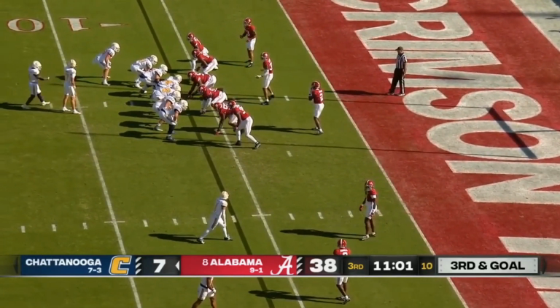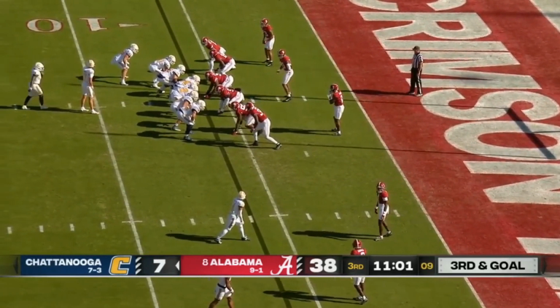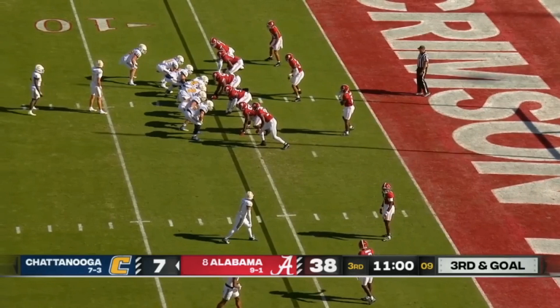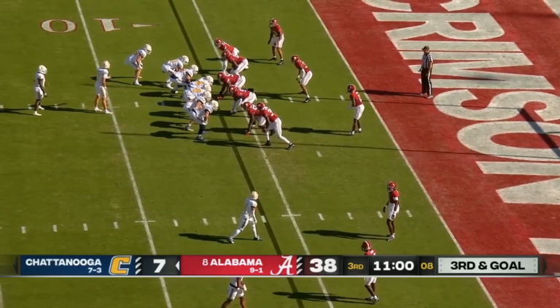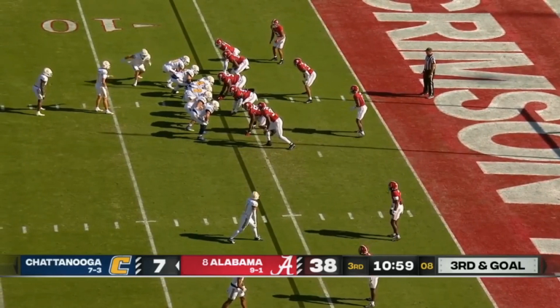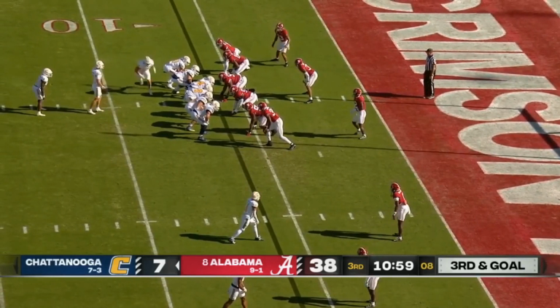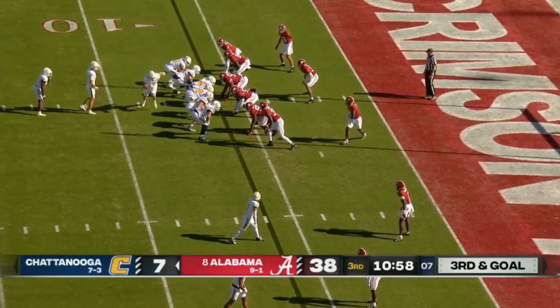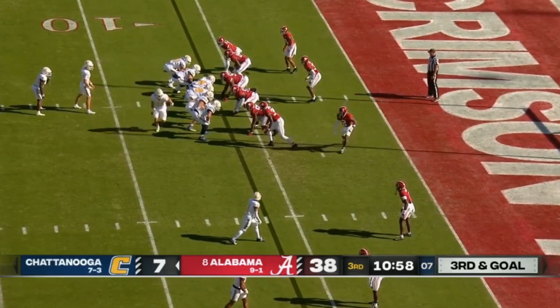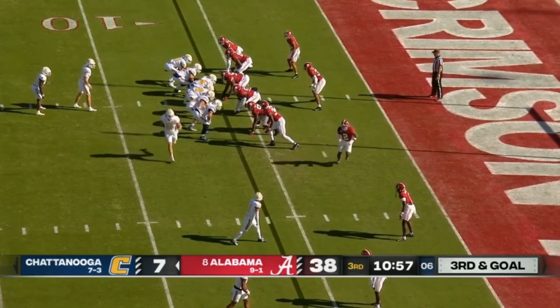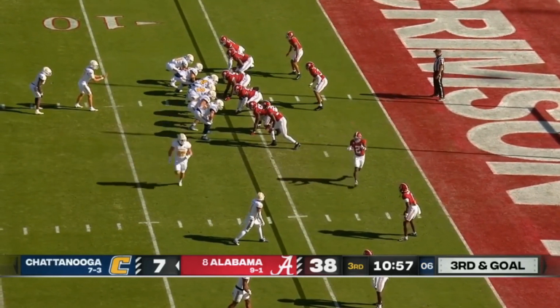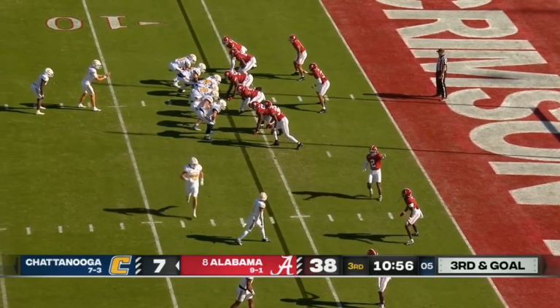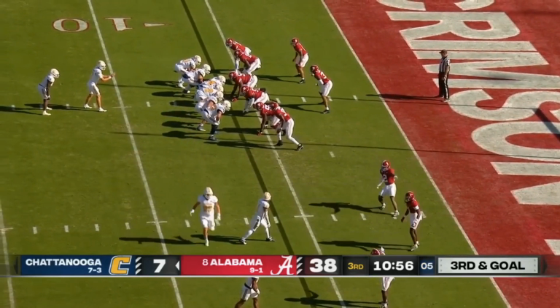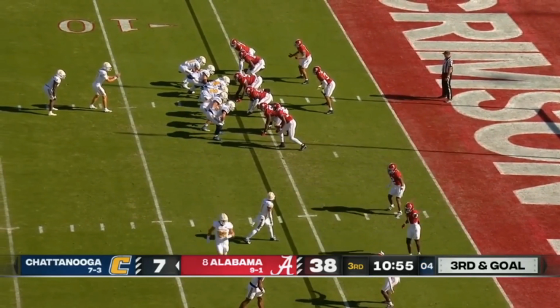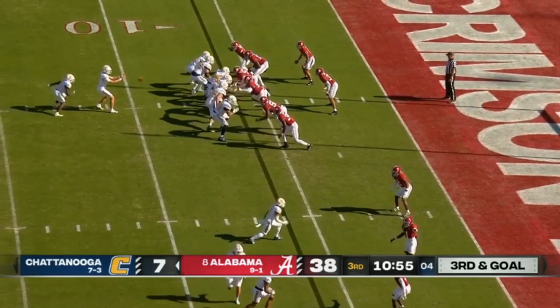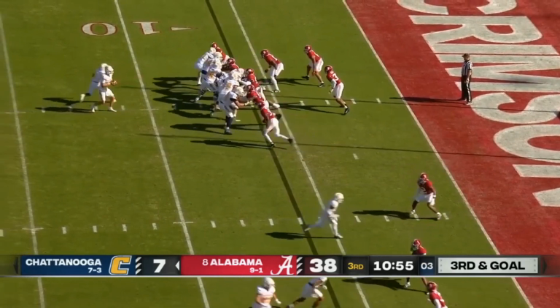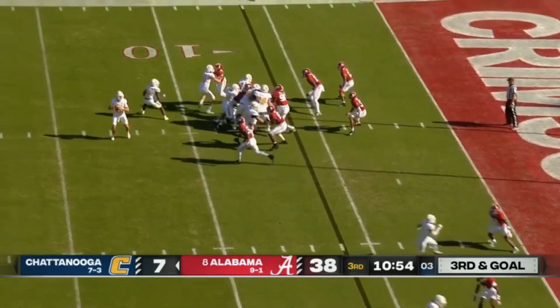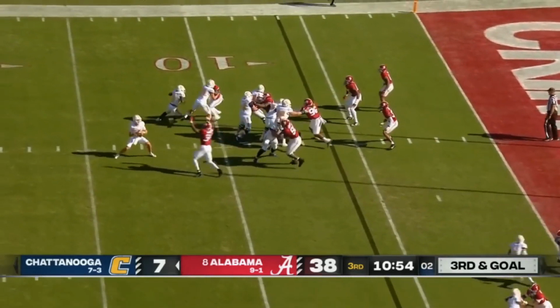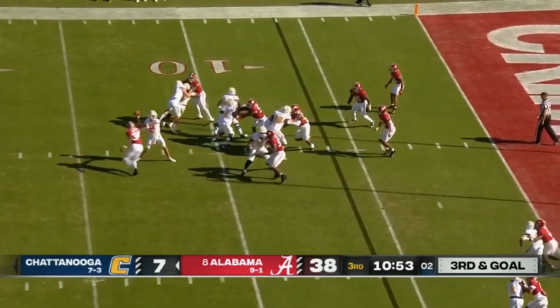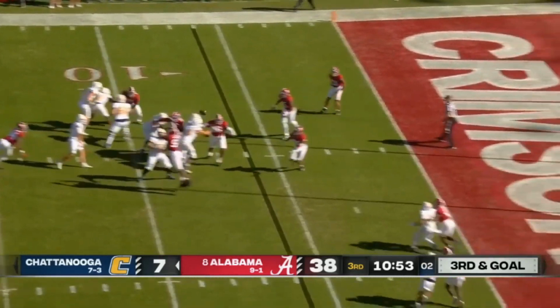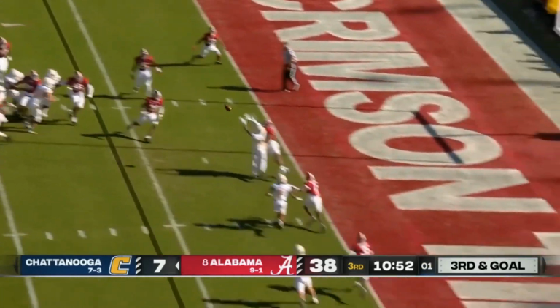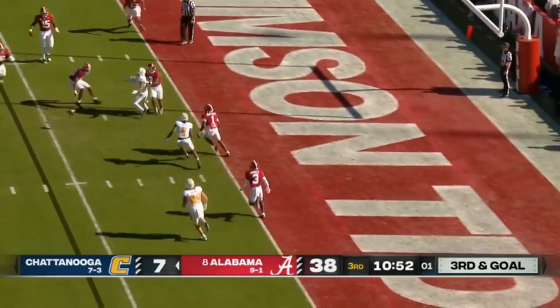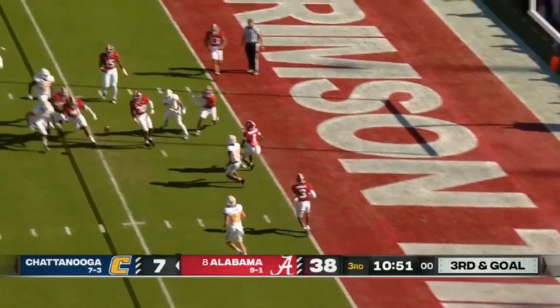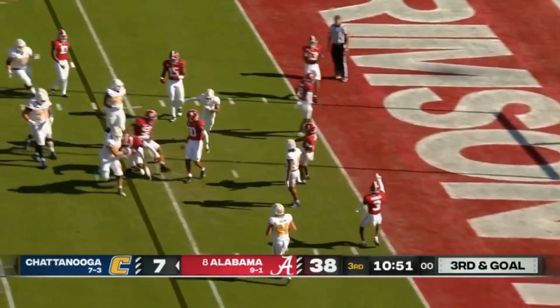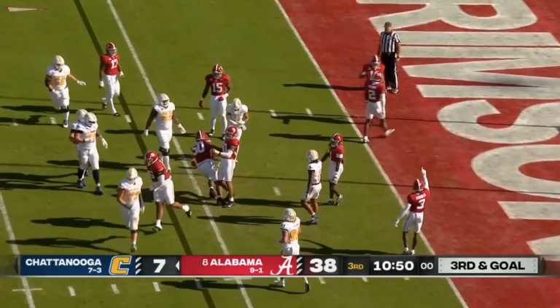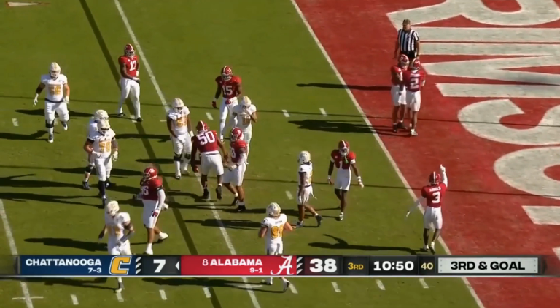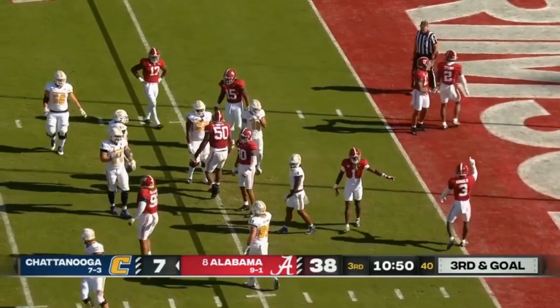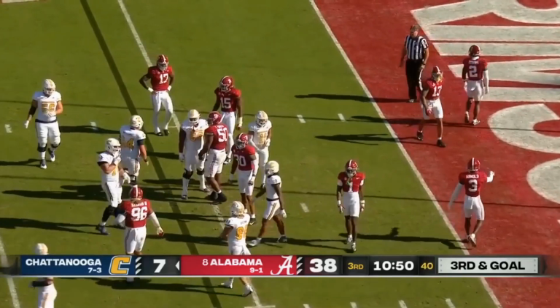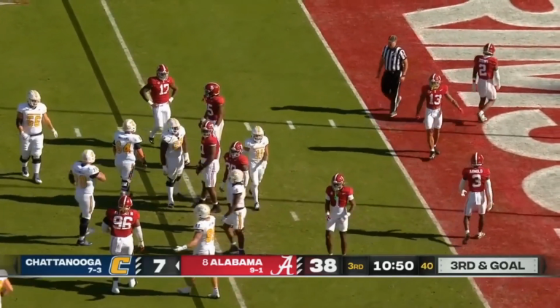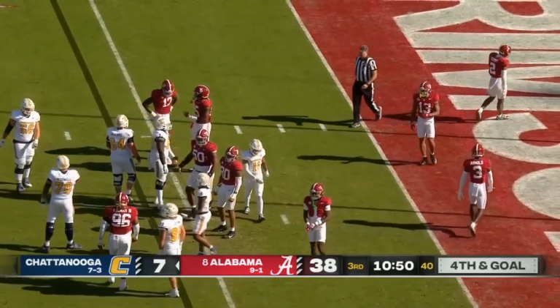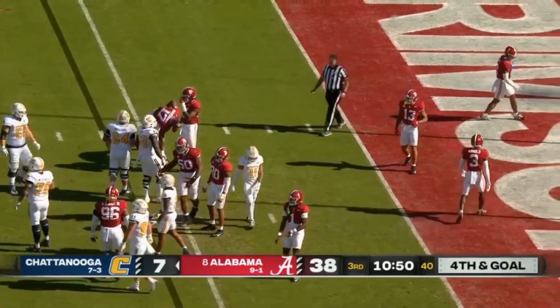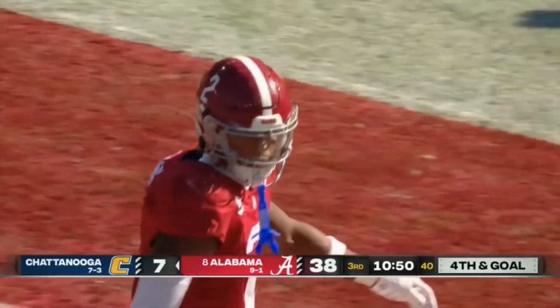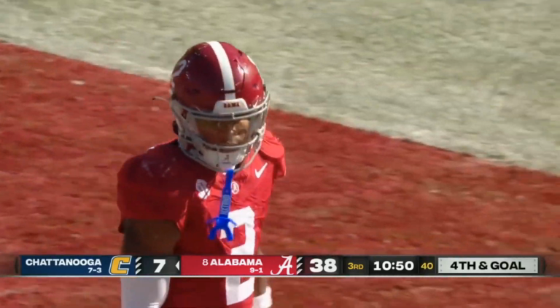Opening drive of the second half for Chattanooga — they're trying to march it down the field. Man coverage. Schaumburg — pump fake — throws — incomplete. That was good coverage, batted down by Caleb Downs.